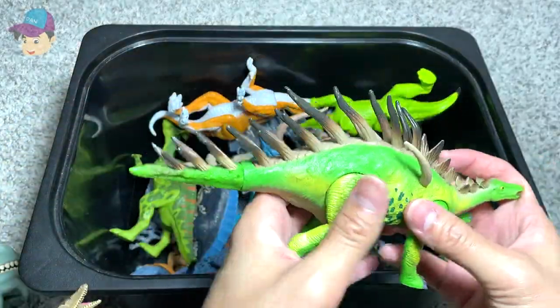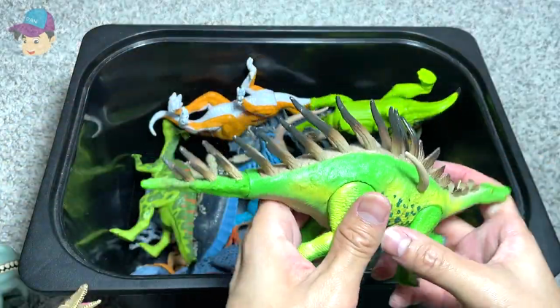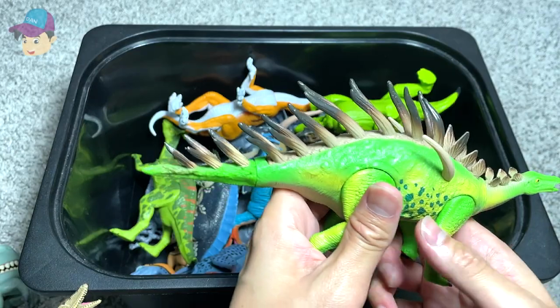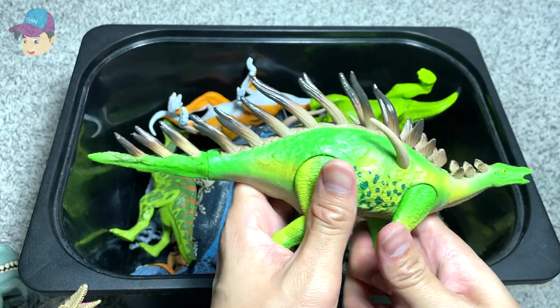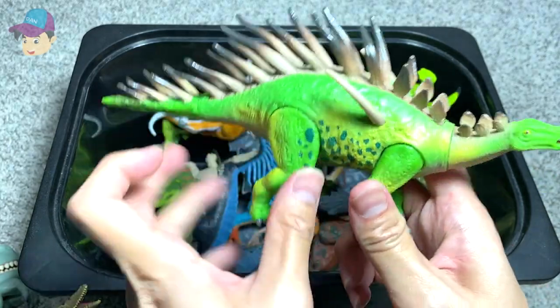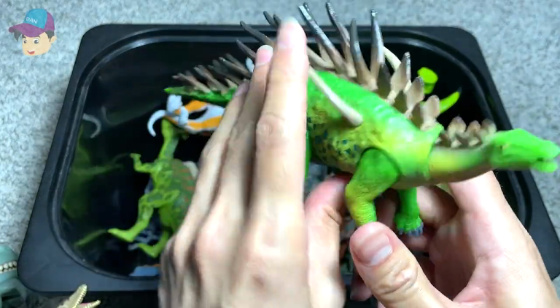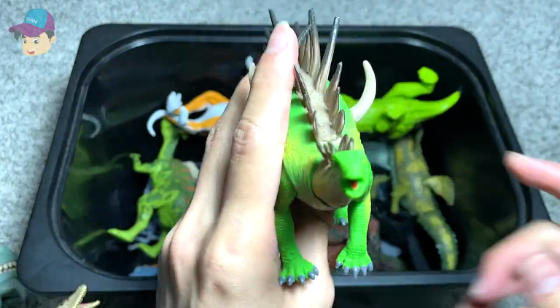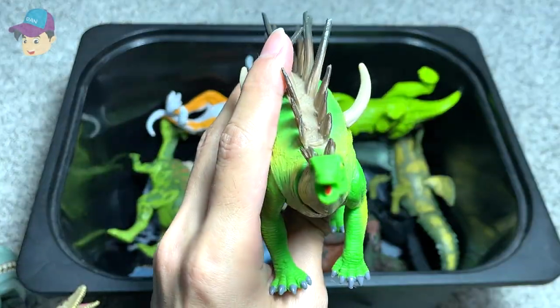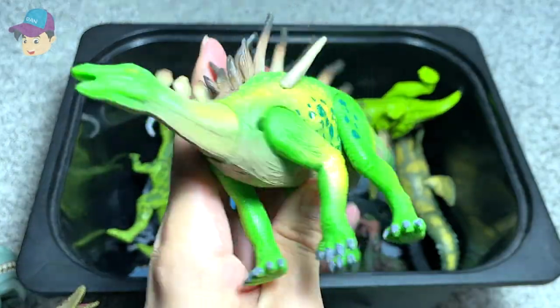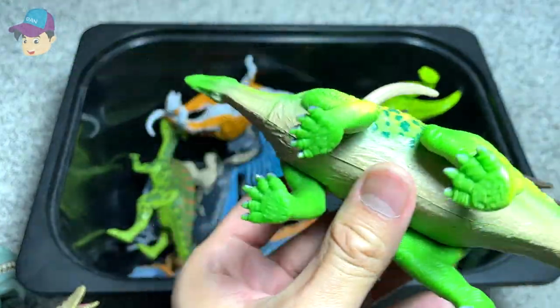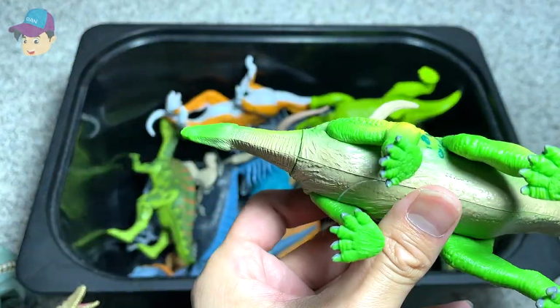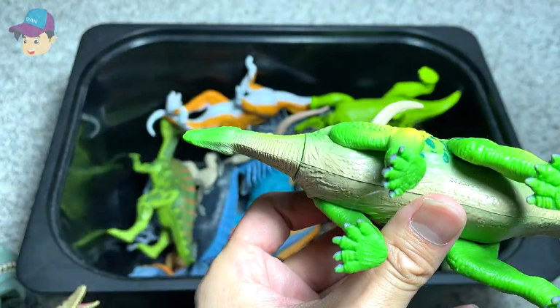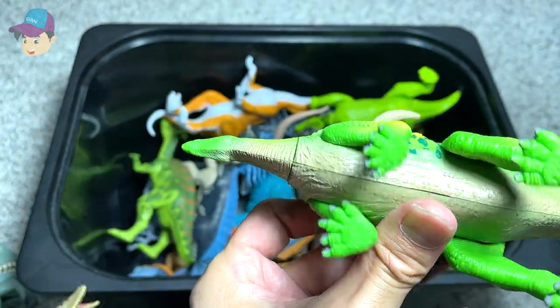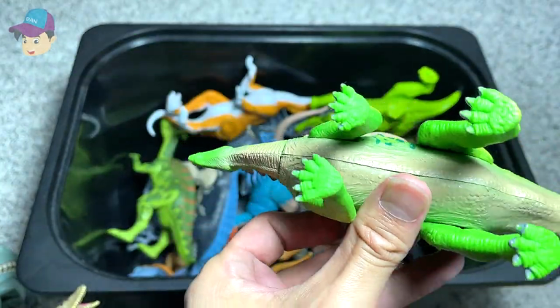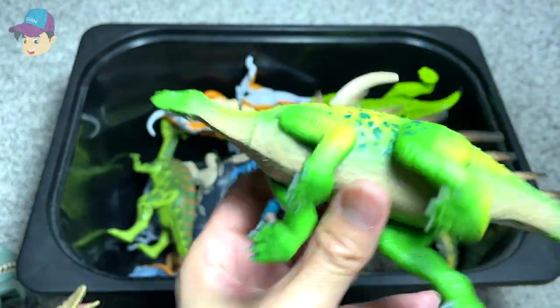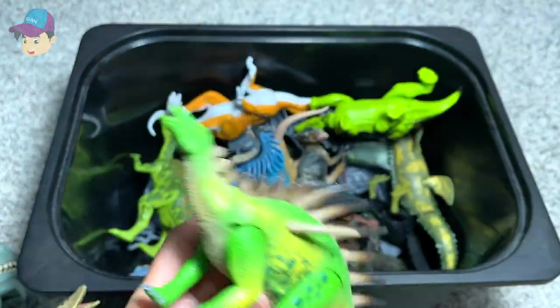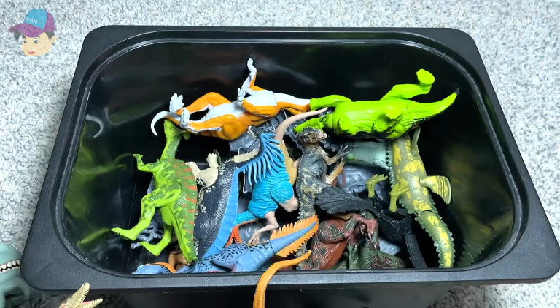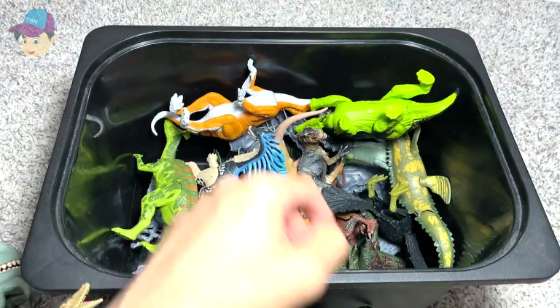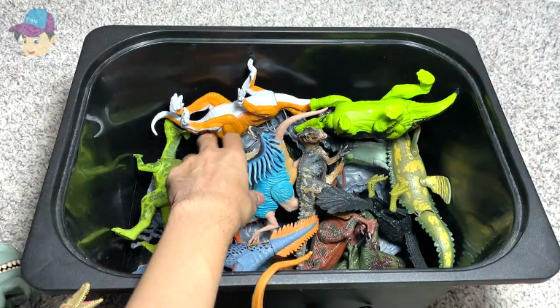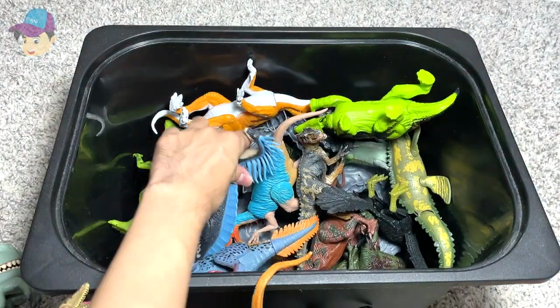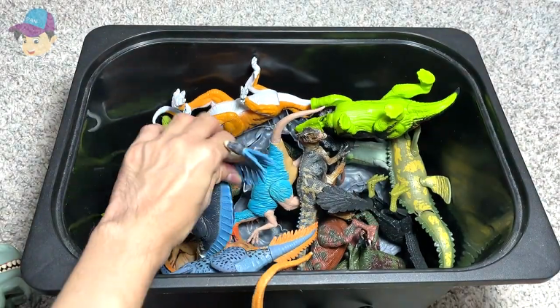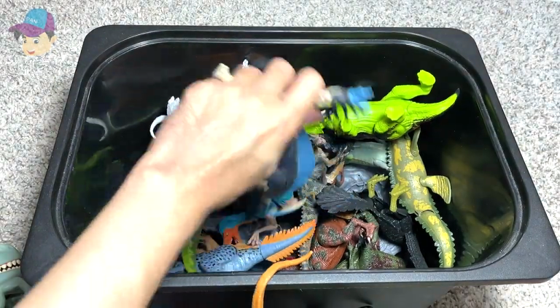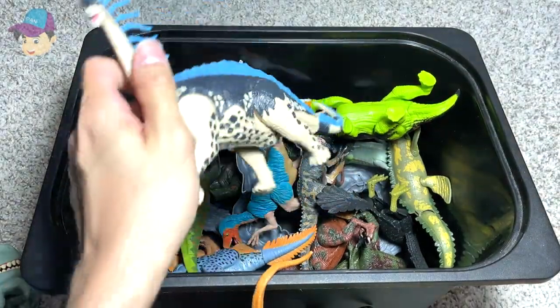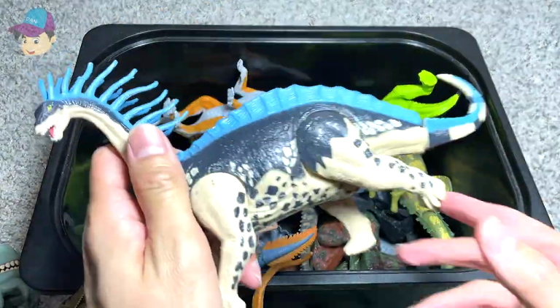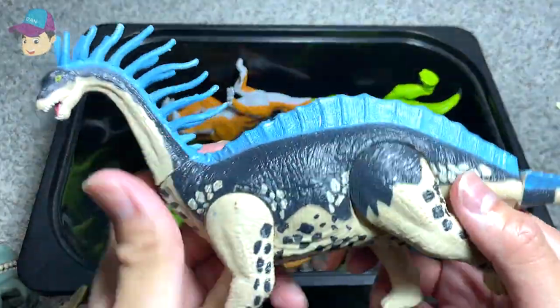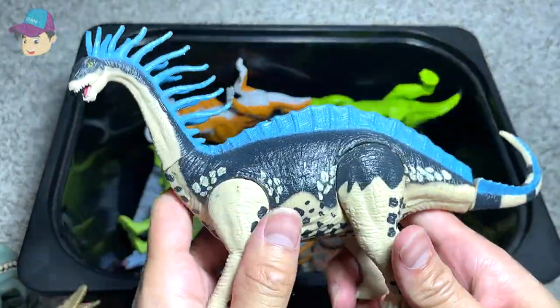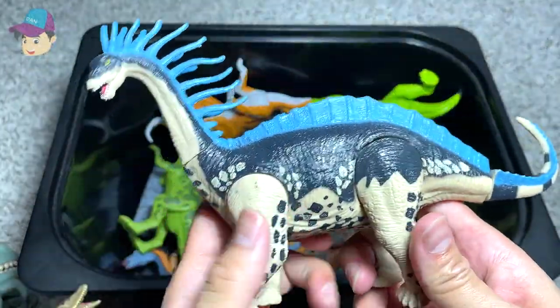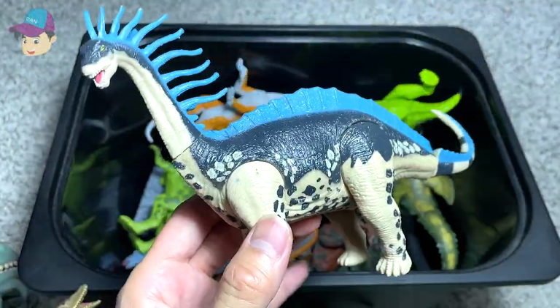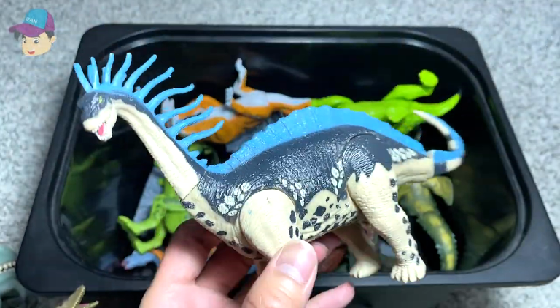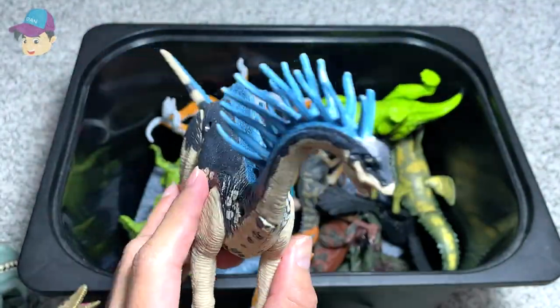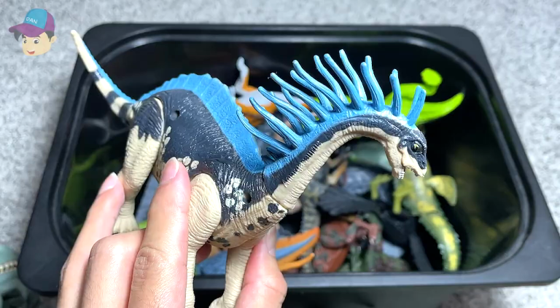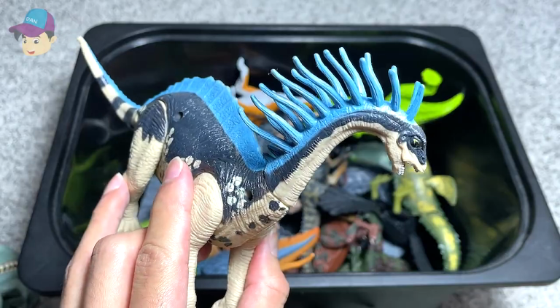What is this? Another Carnotaurus. This is a beautiful sauropod — a Mamenchisaurus.